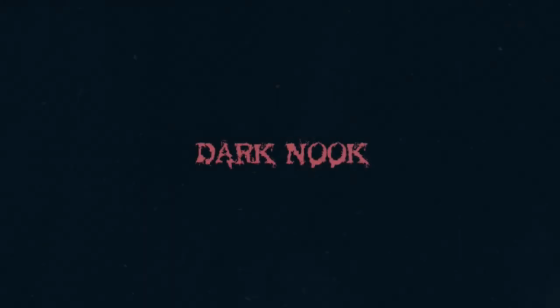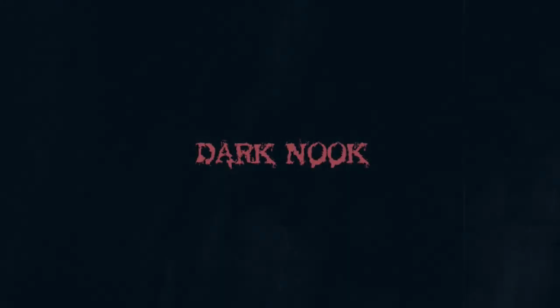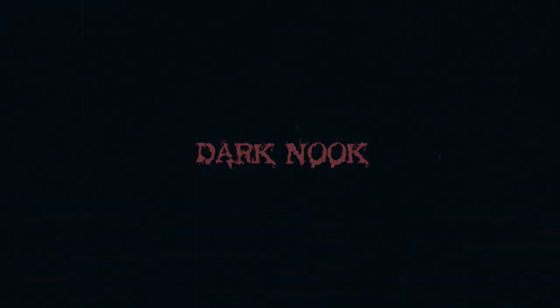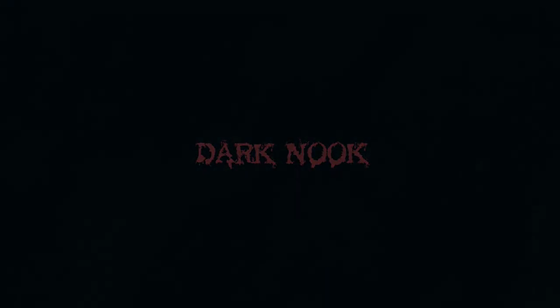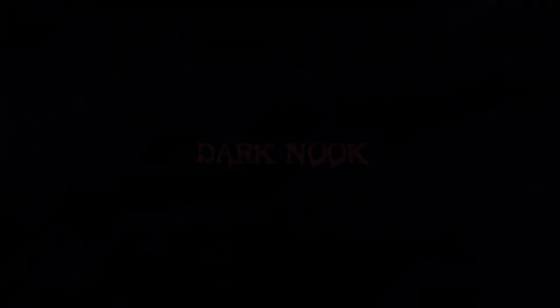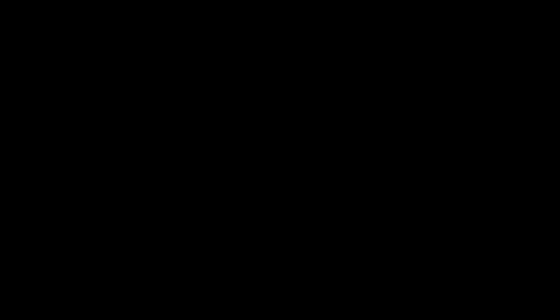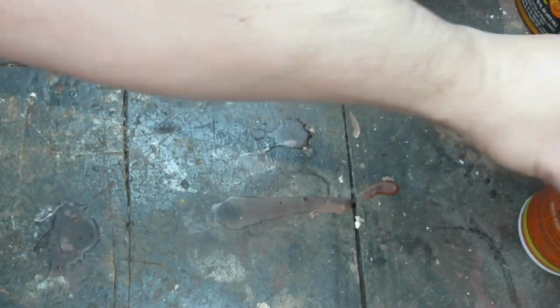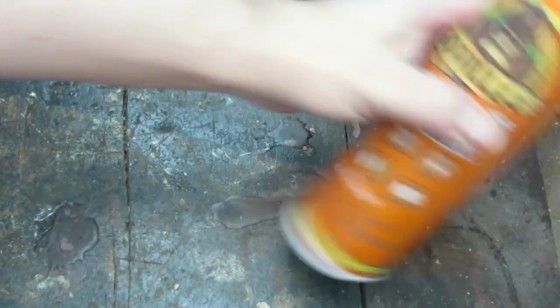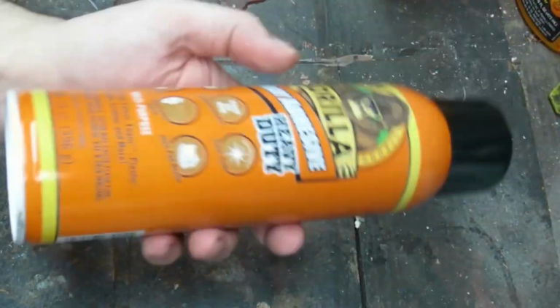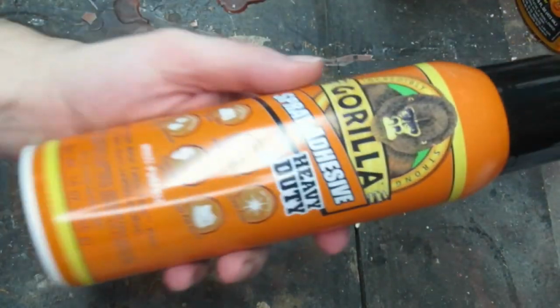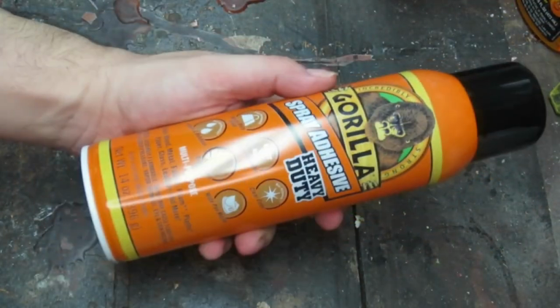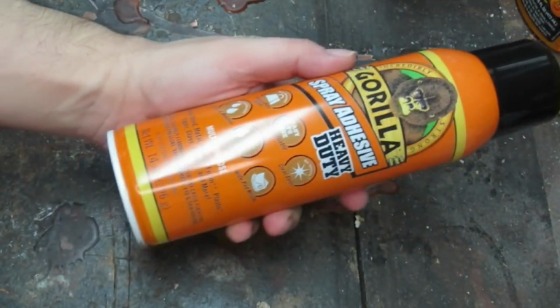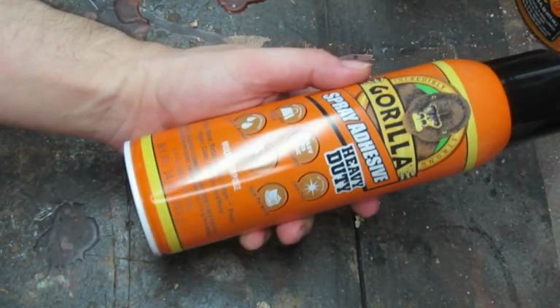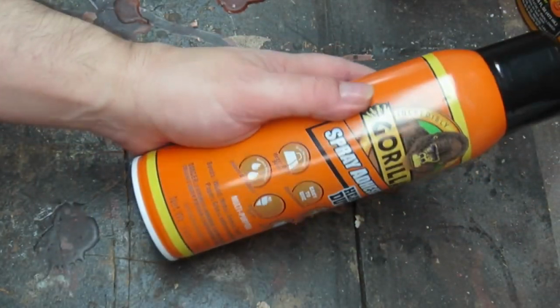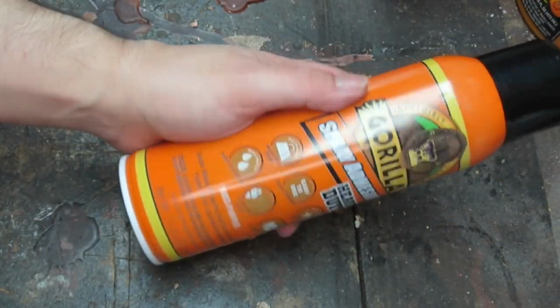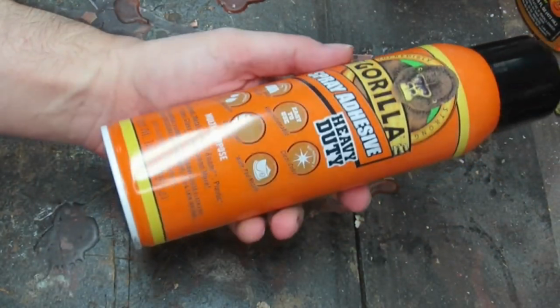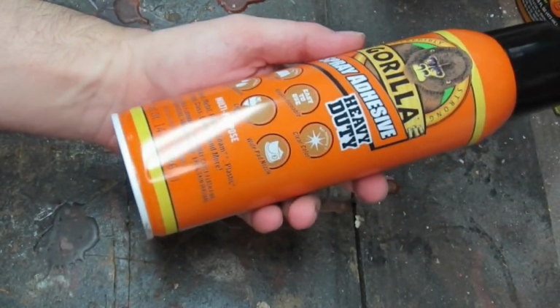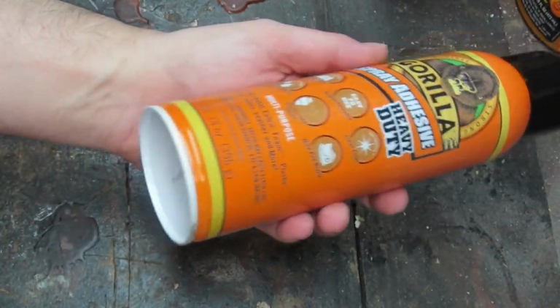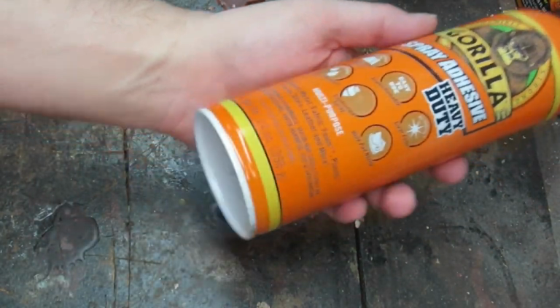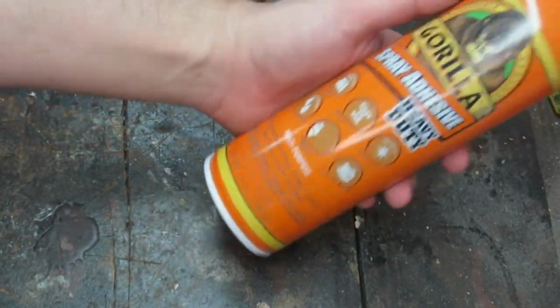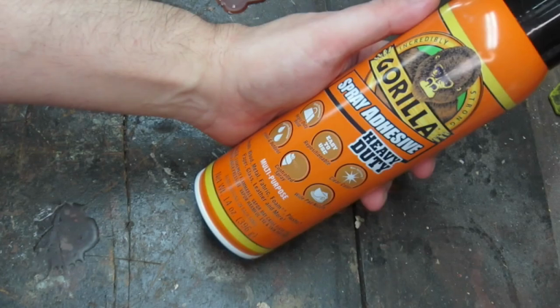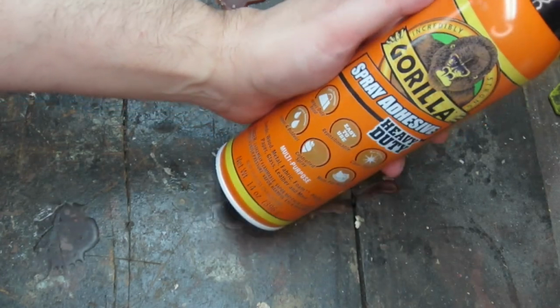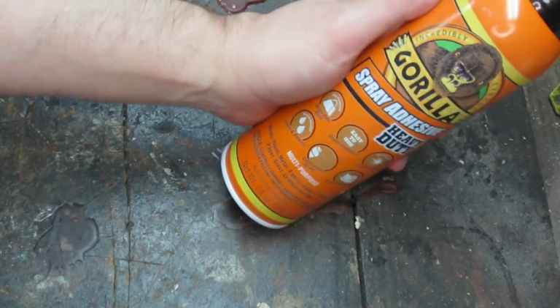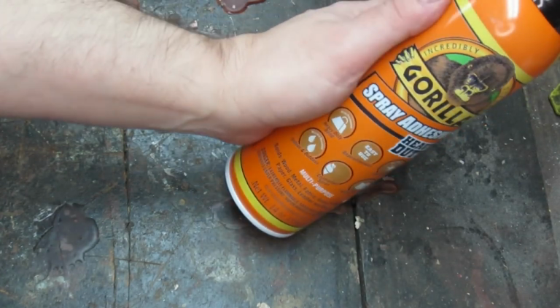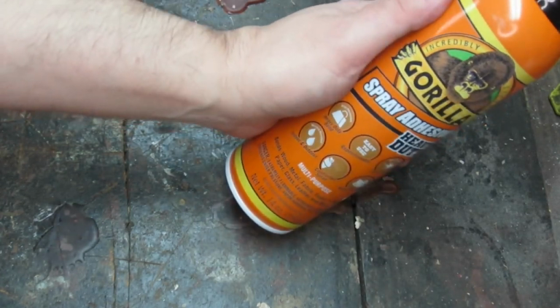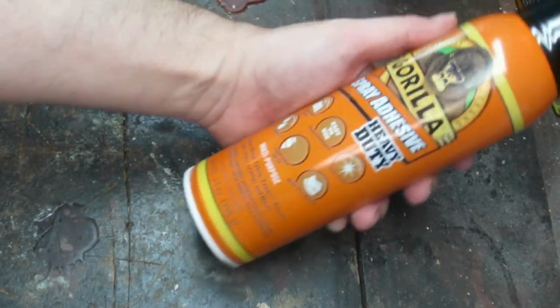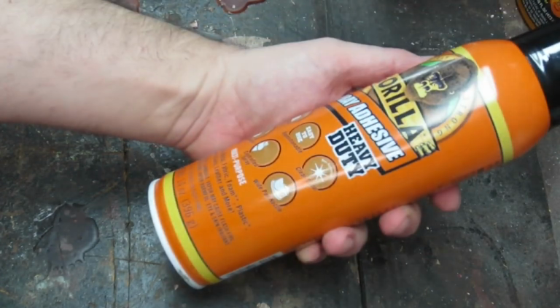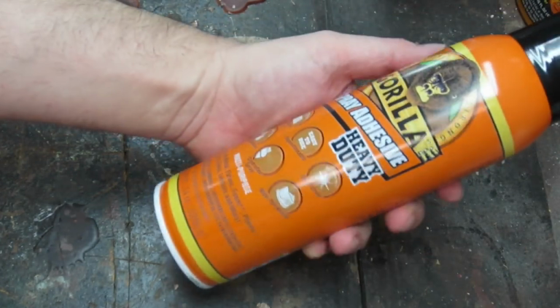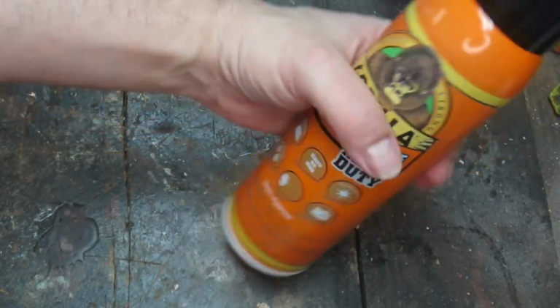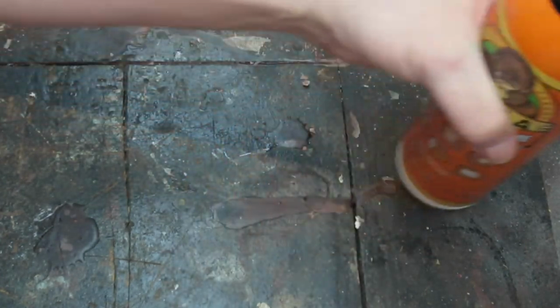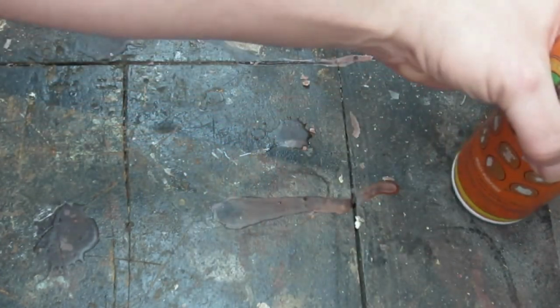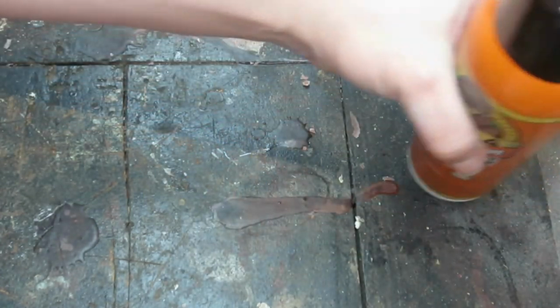Welcome to another Dark Nook video. This is Gorilla Glue spray adhesive, heavy-duty. It's not hairspray. Don't put this in your hair.